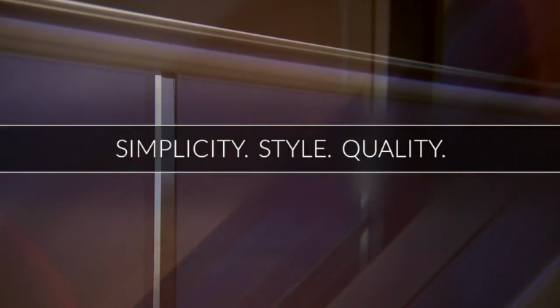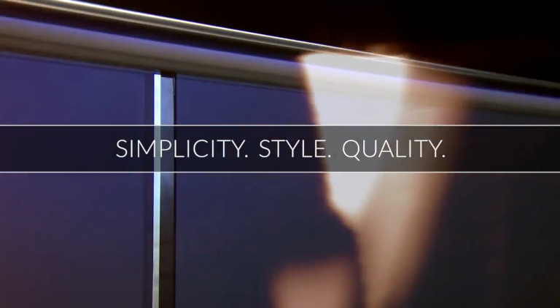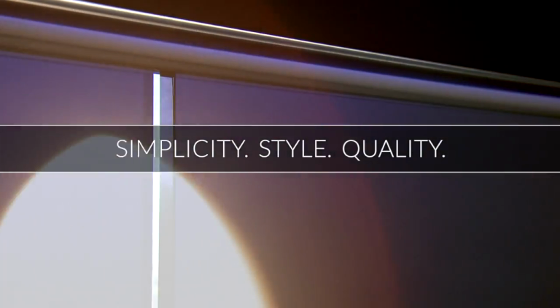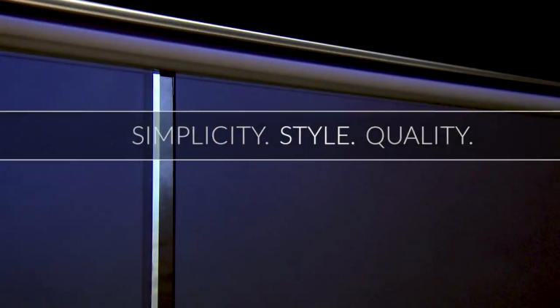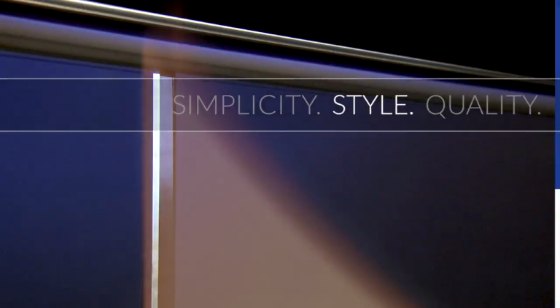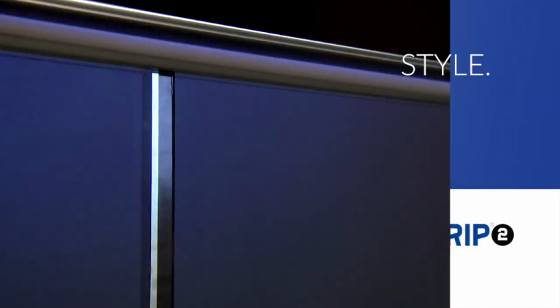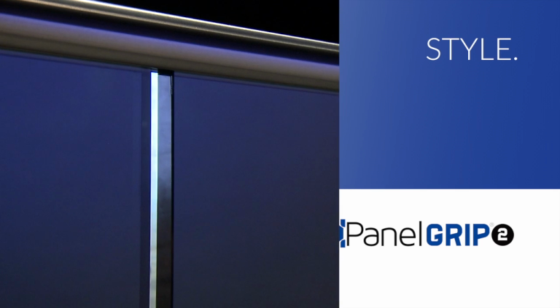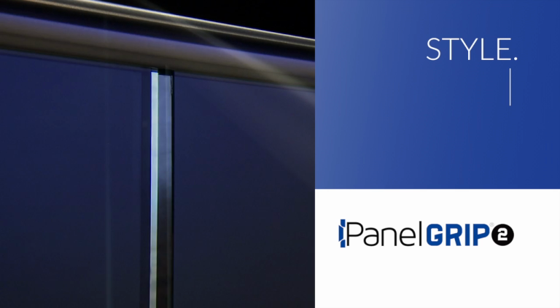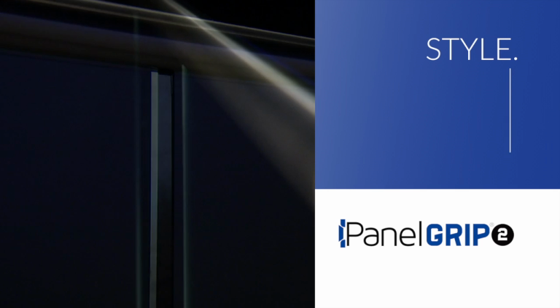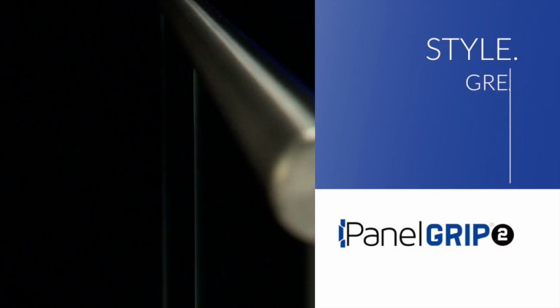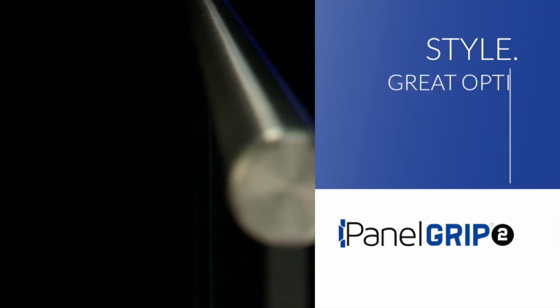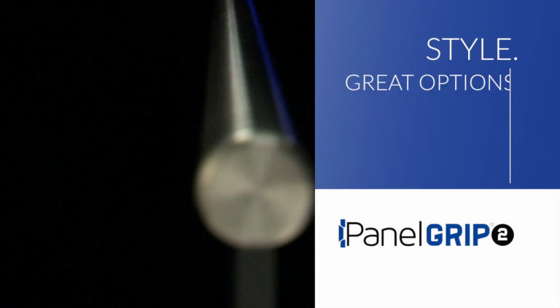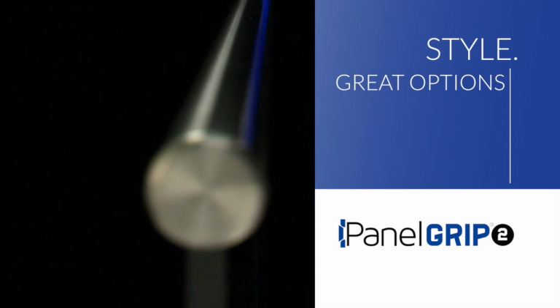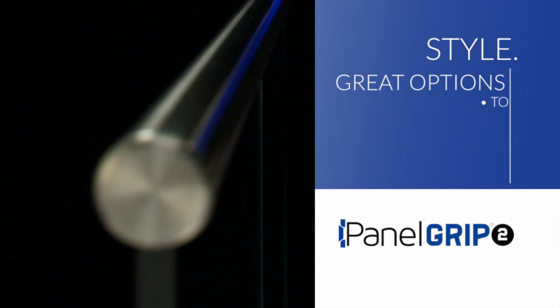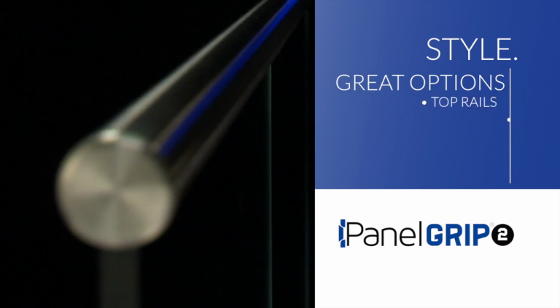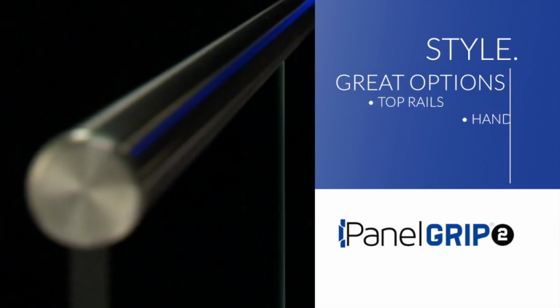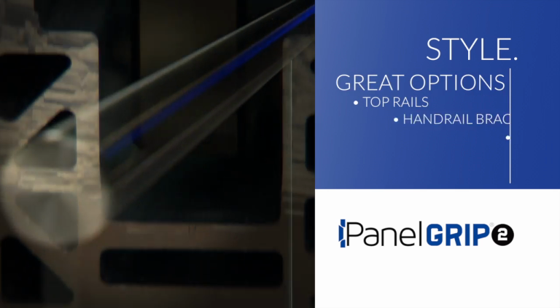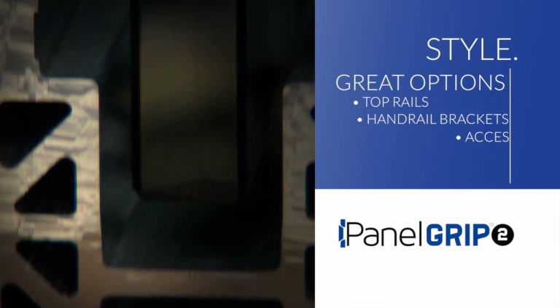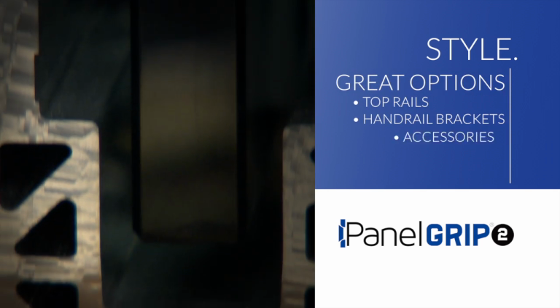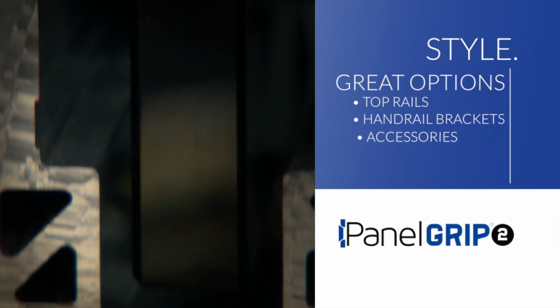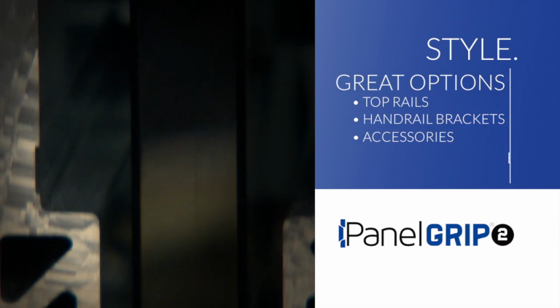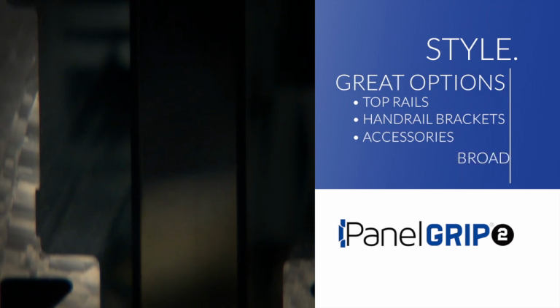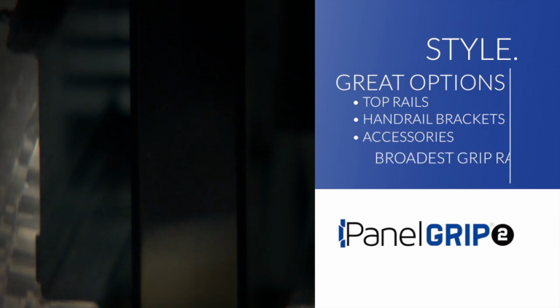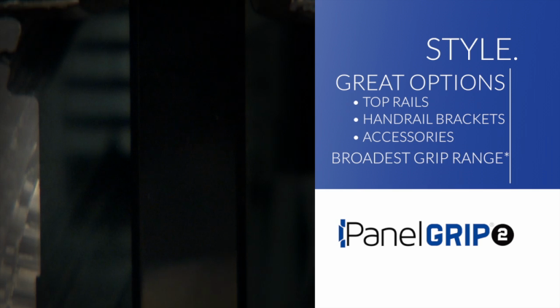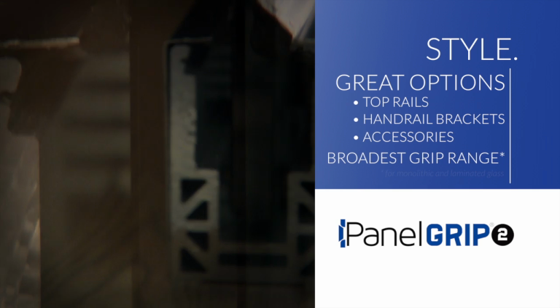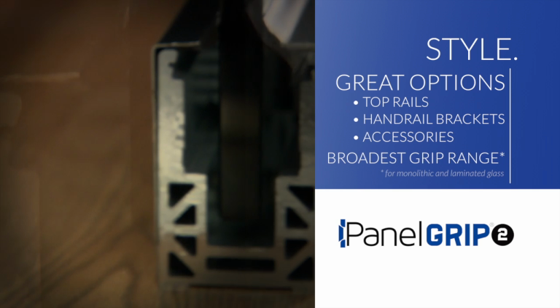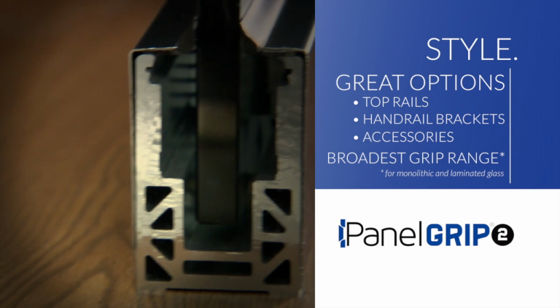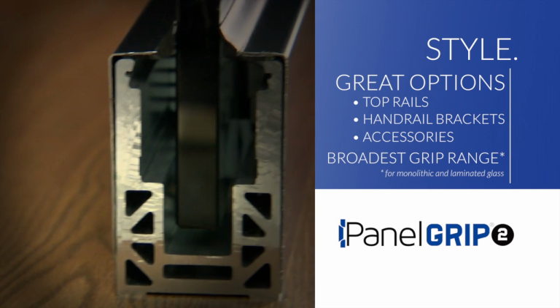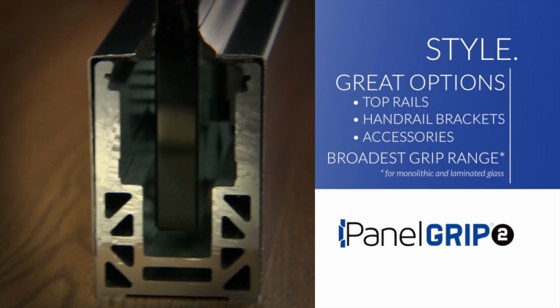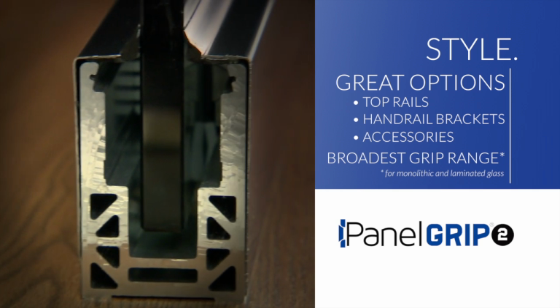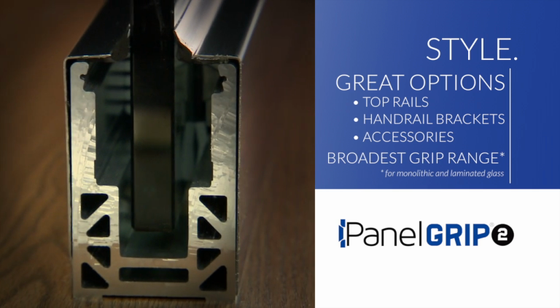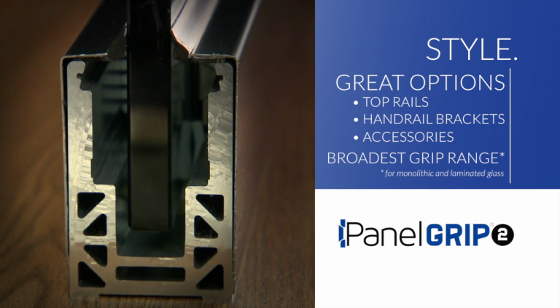Create your own look with a variety of options. PanelGrip2 accommodates glass one half to one inch thick.